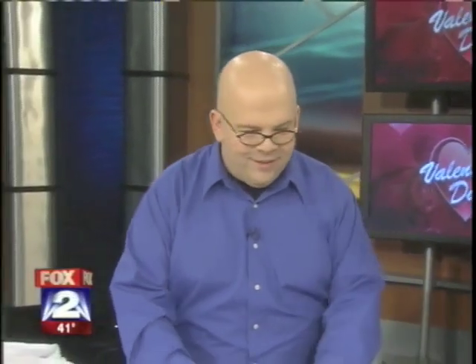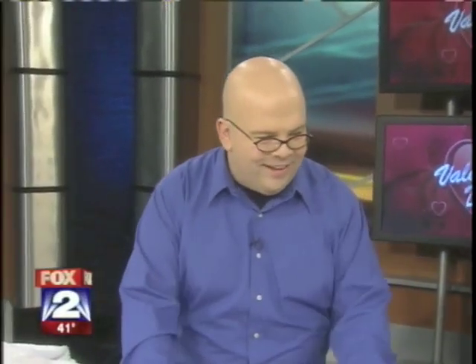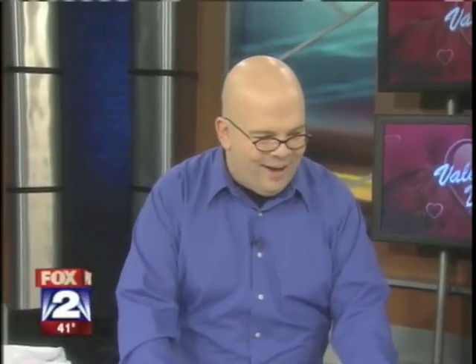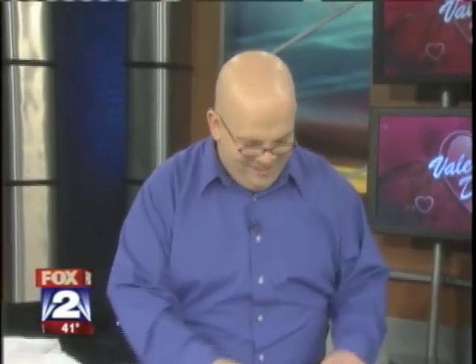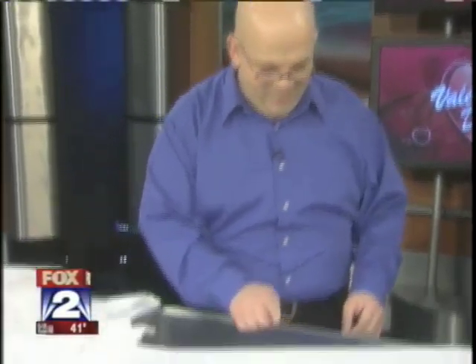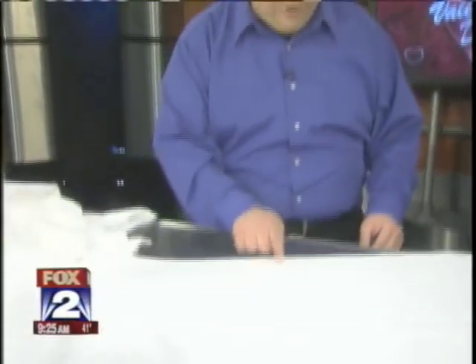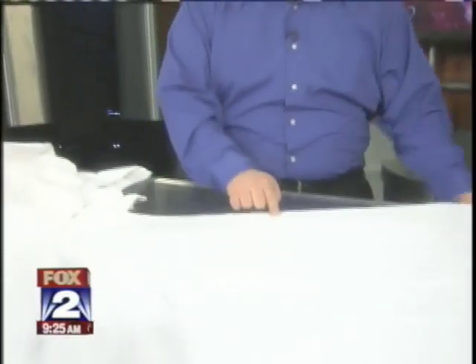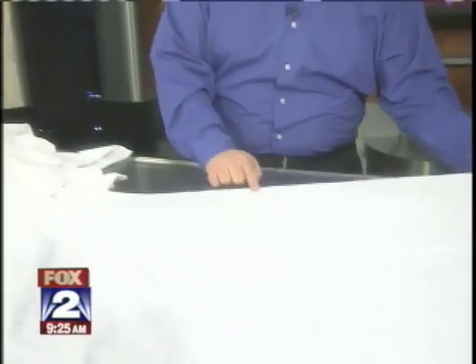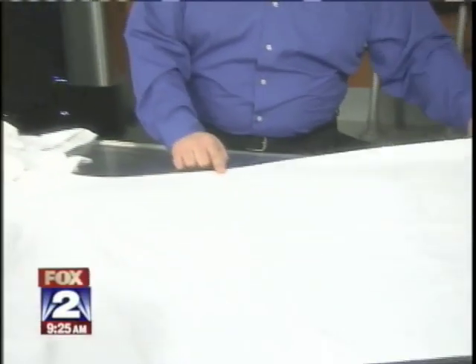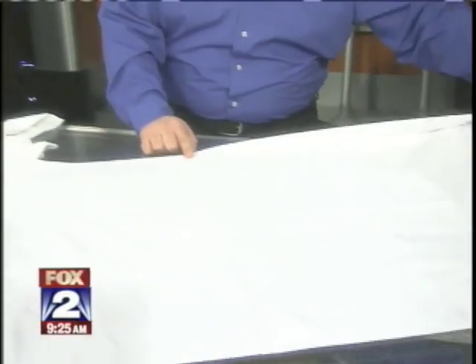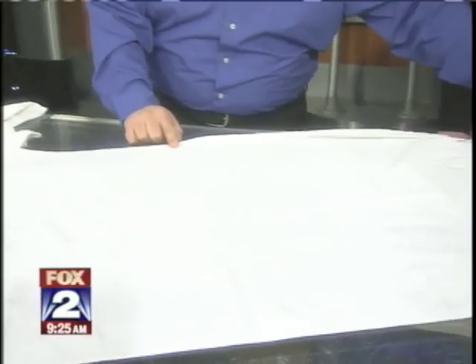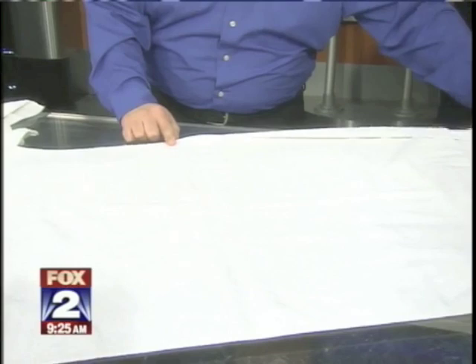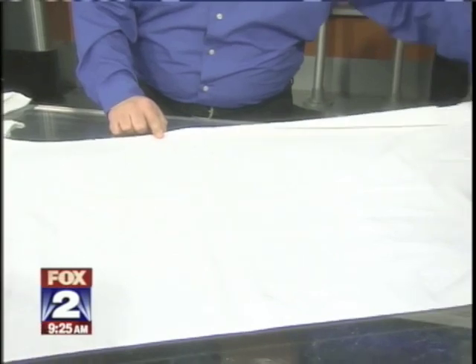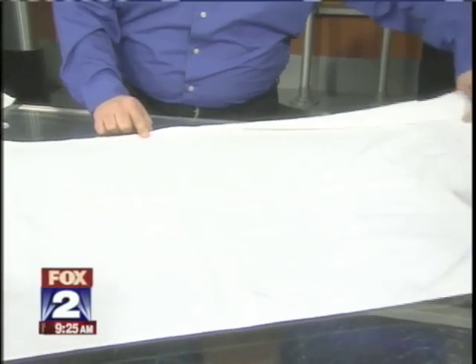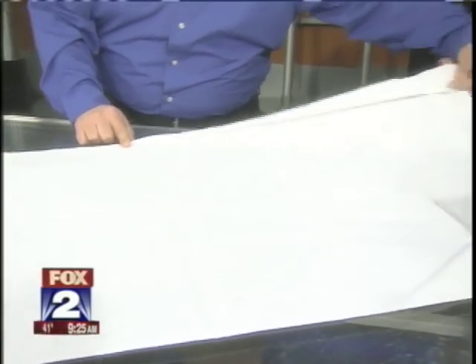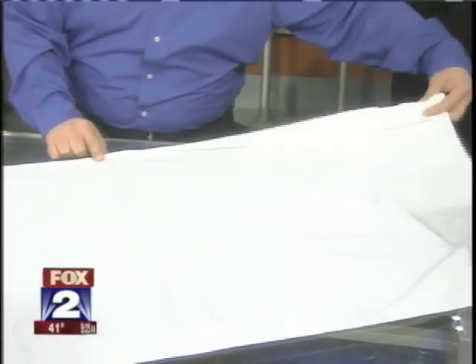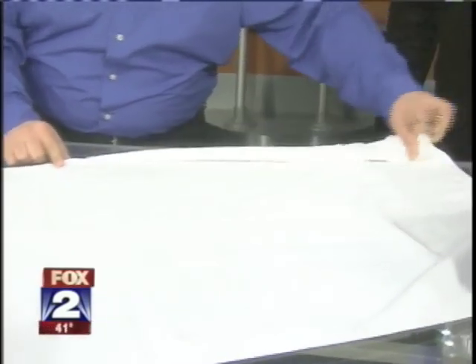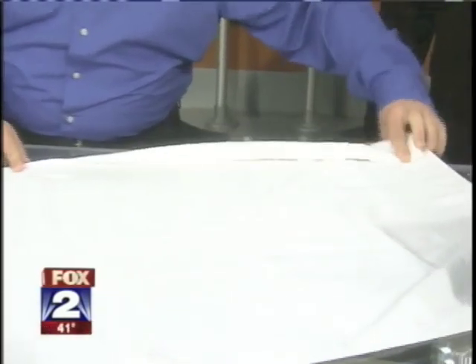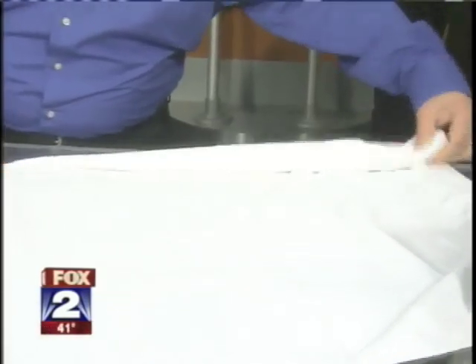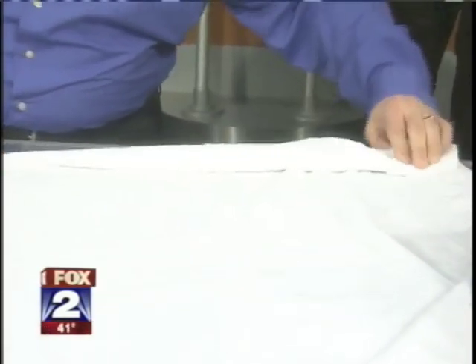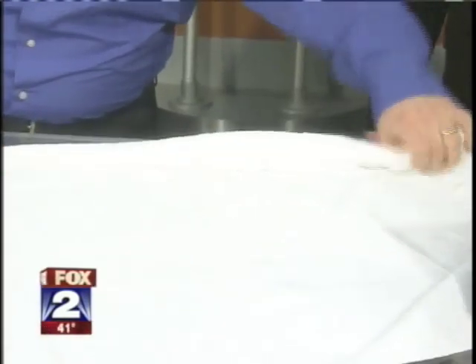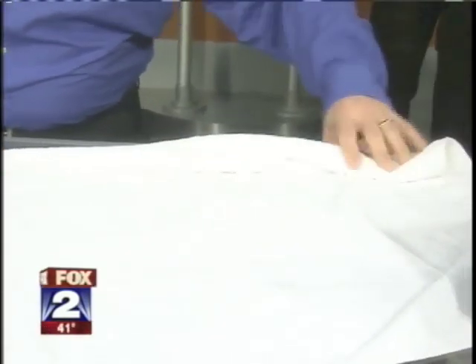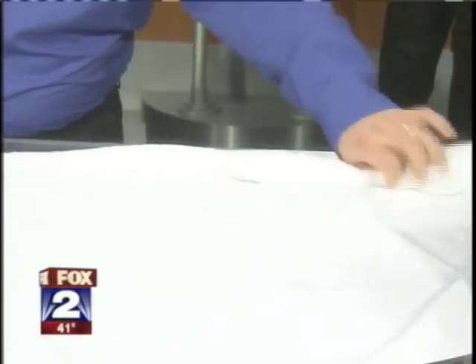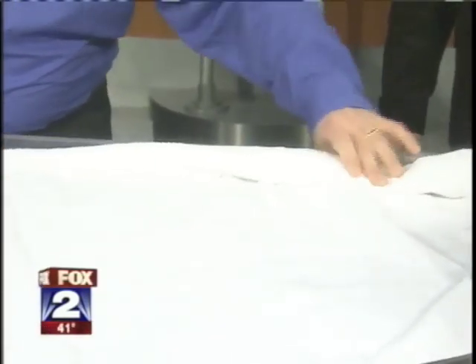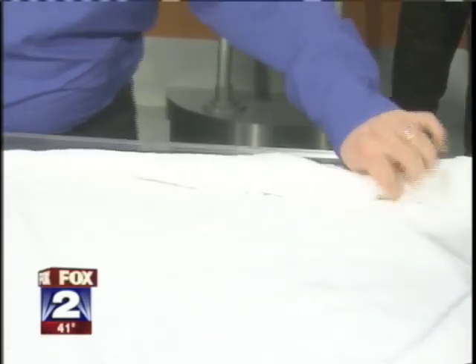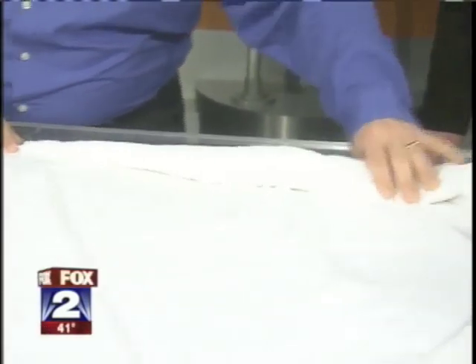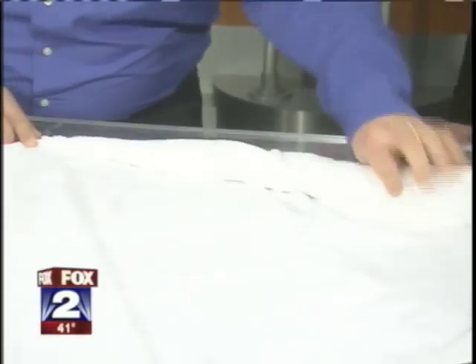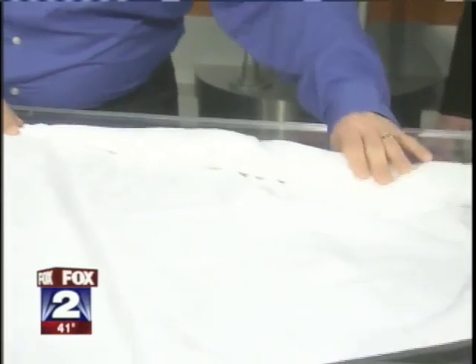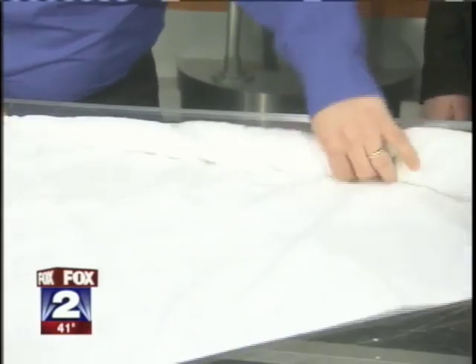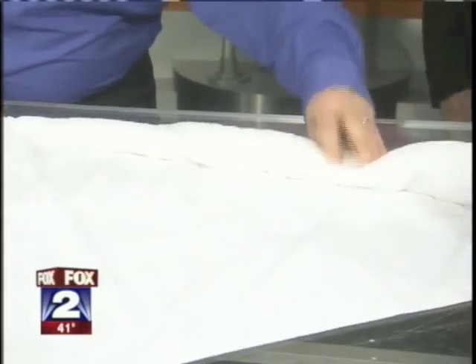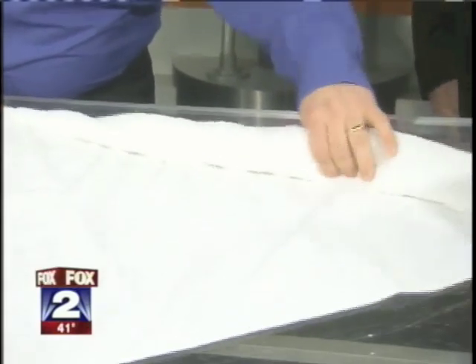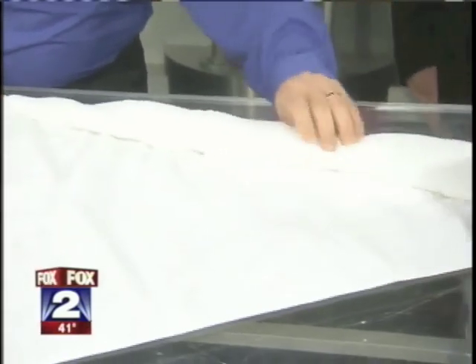You take the towel, put your finger right in the center, and you start to roll it up on an angle, just like so. It should be a fairly tight roll. This looks like a Cheech and Chong movie right here.